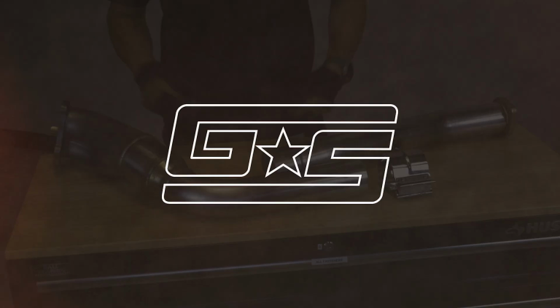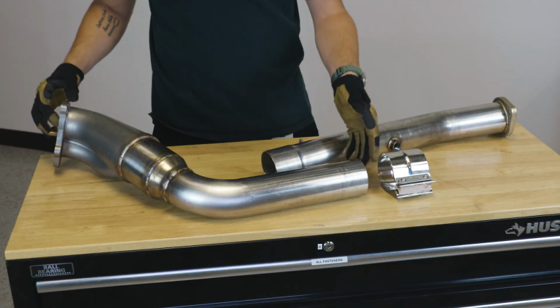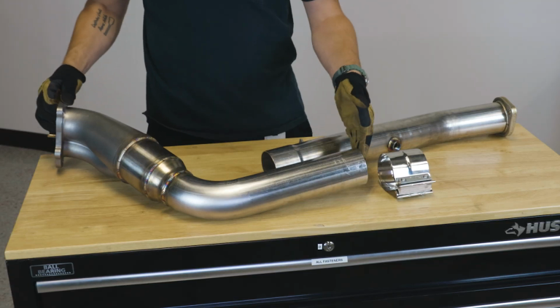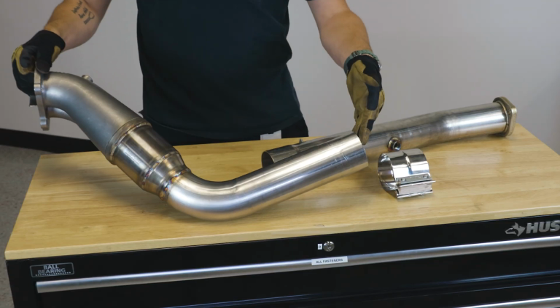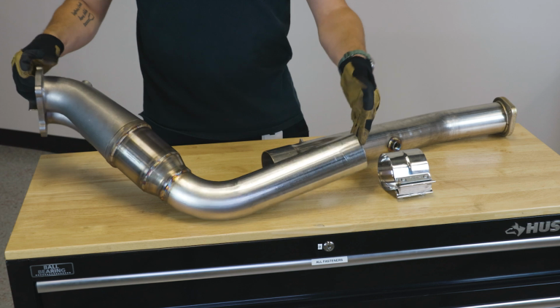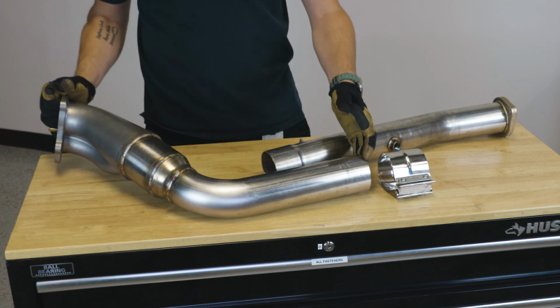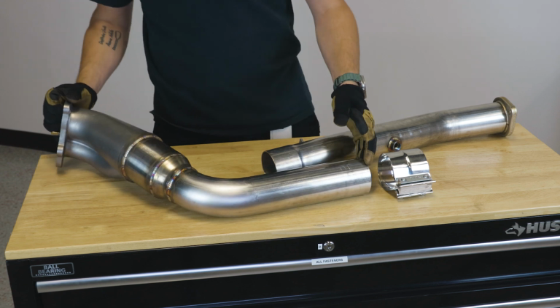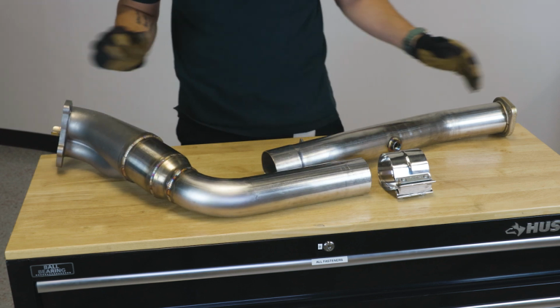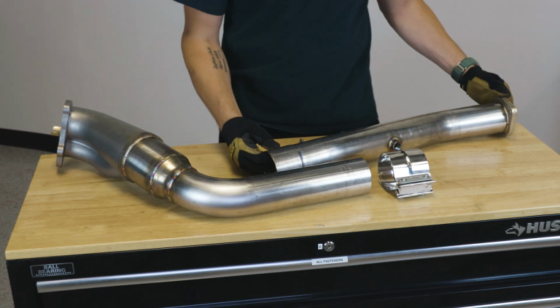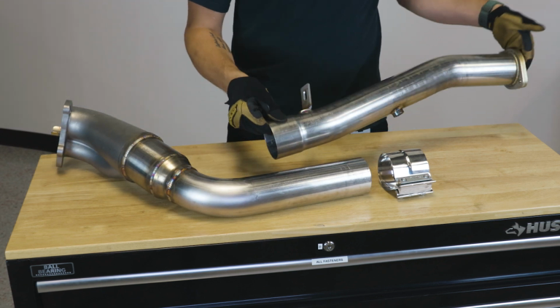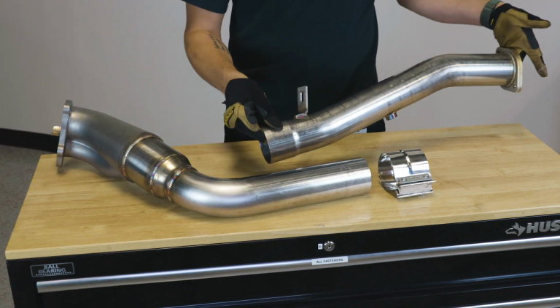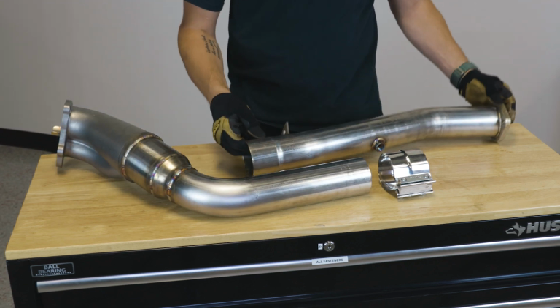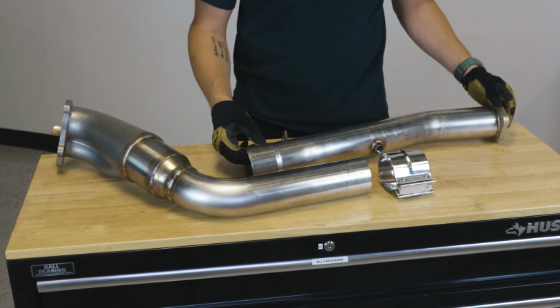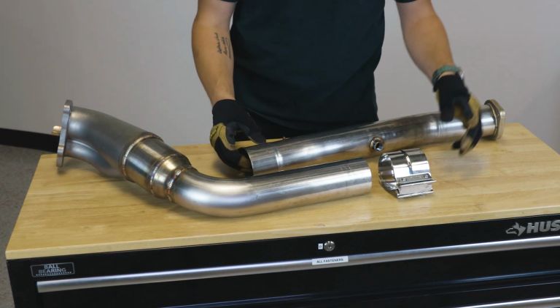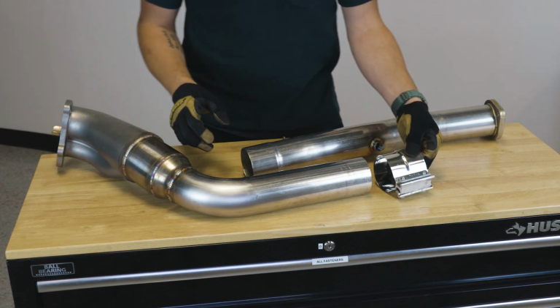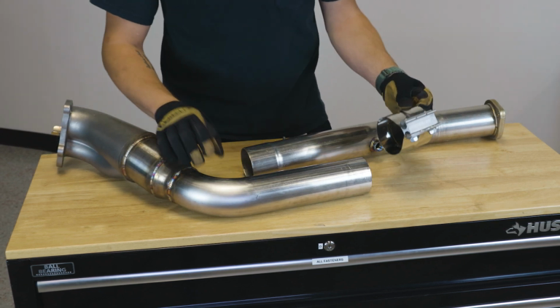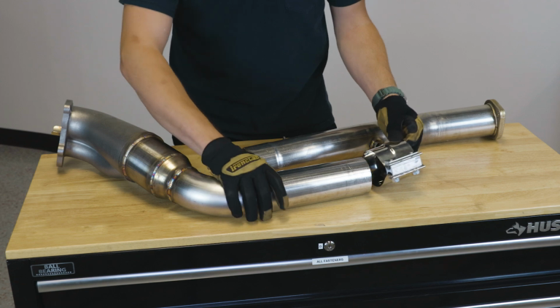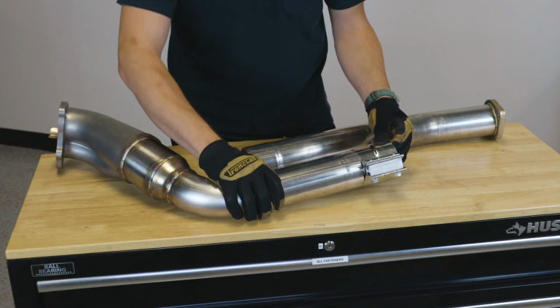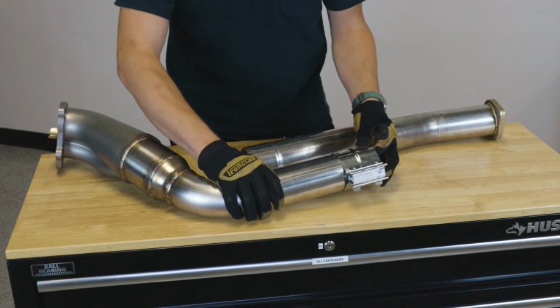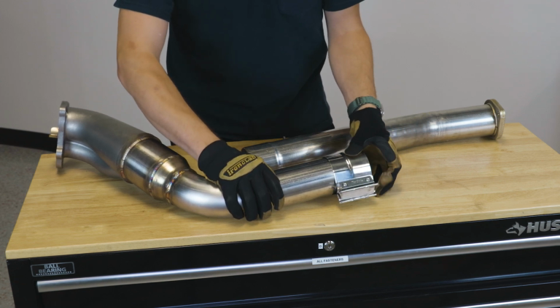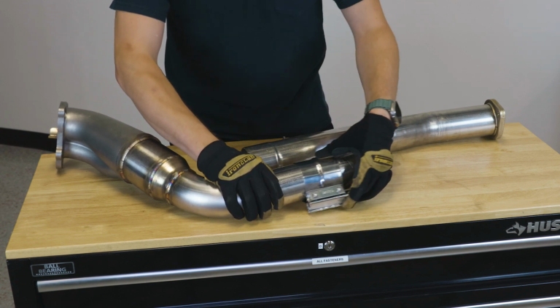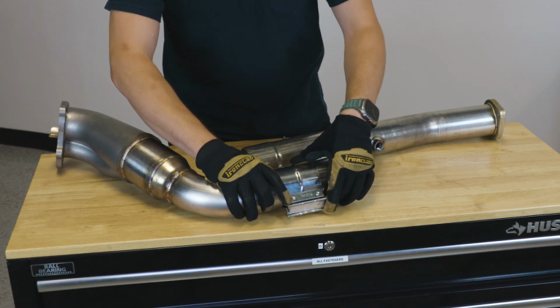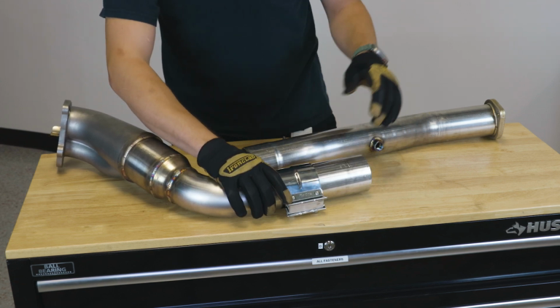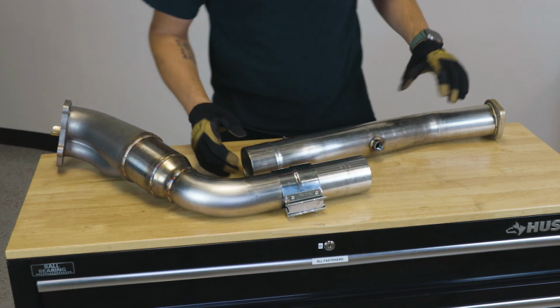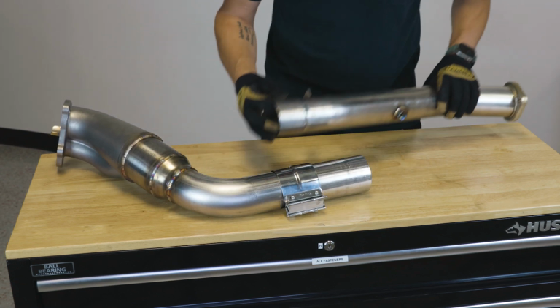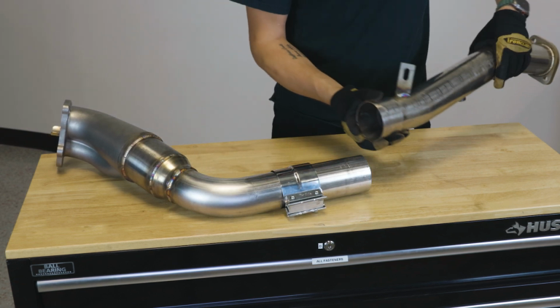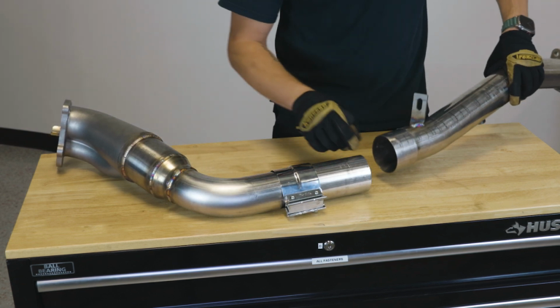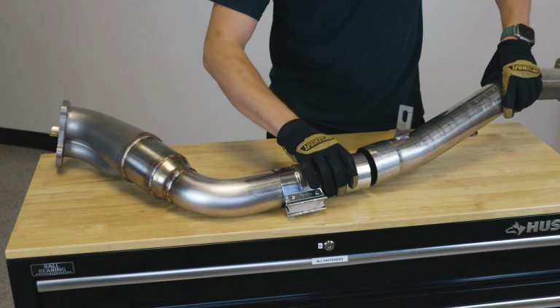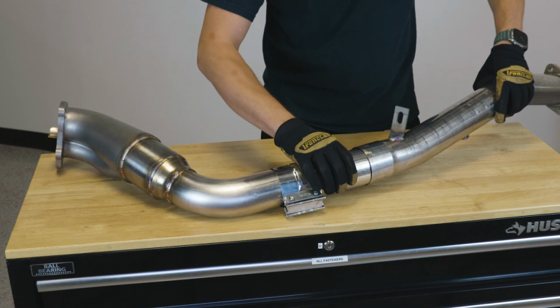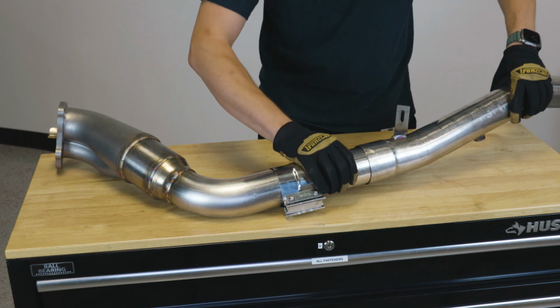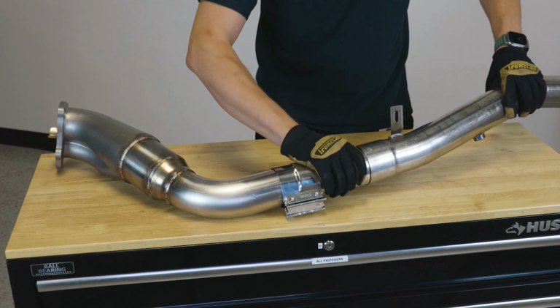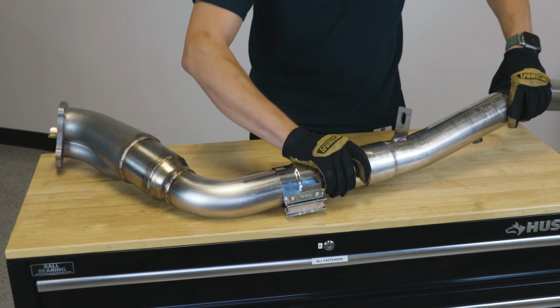To start the installation process, place the components of your new downpipe on a table. Connect the upper downpipe portion to the lower section using the included exhaust clamp. Leave the clamp slightly loose for adjustment later.